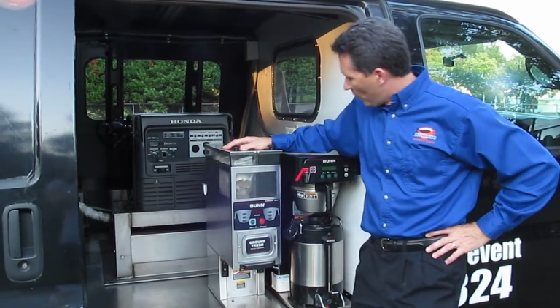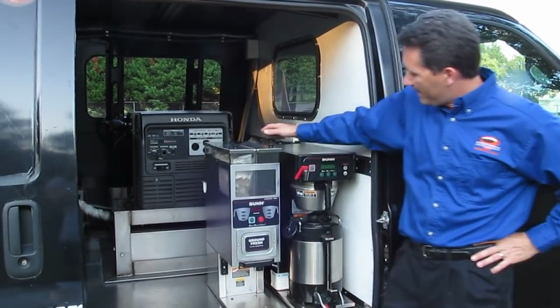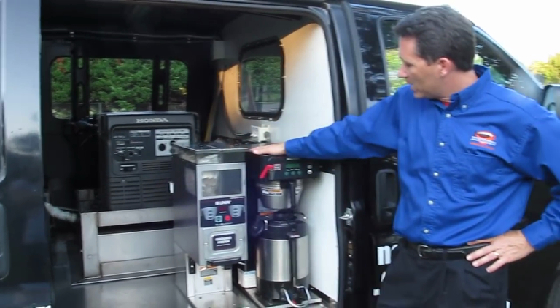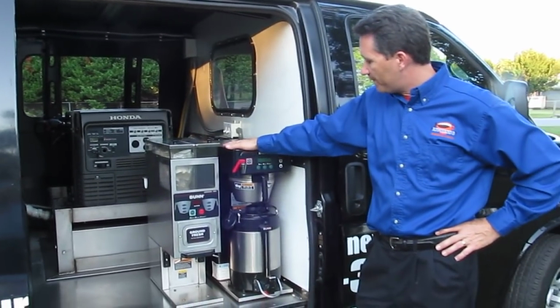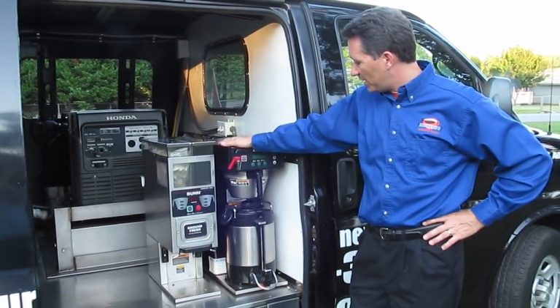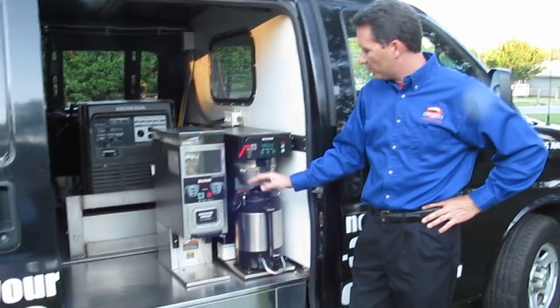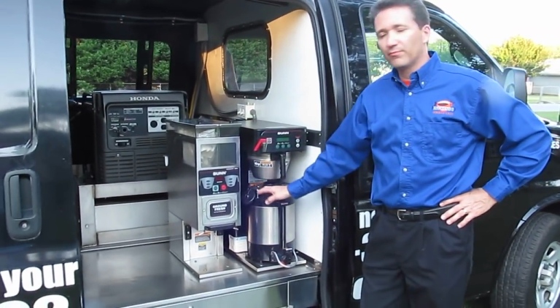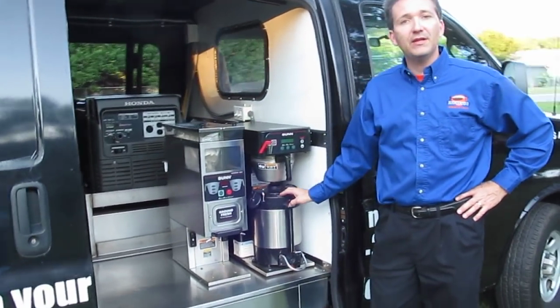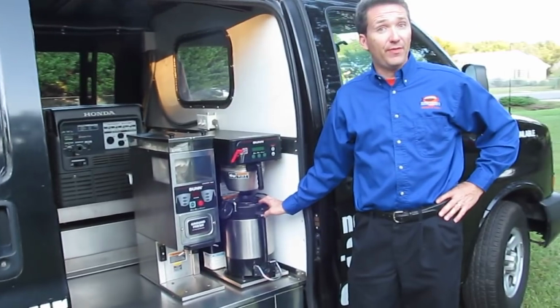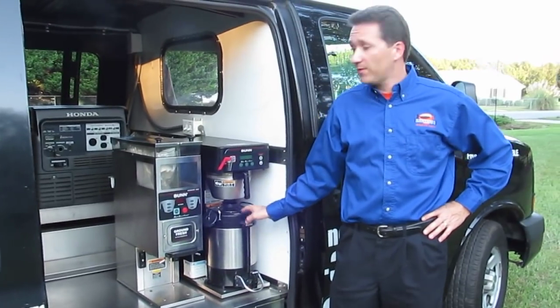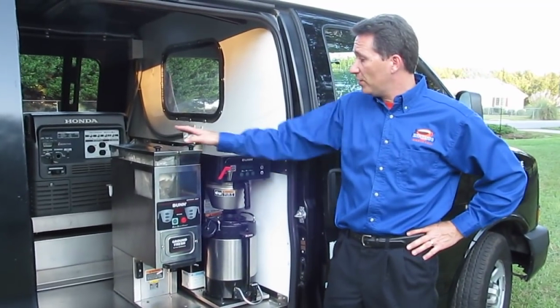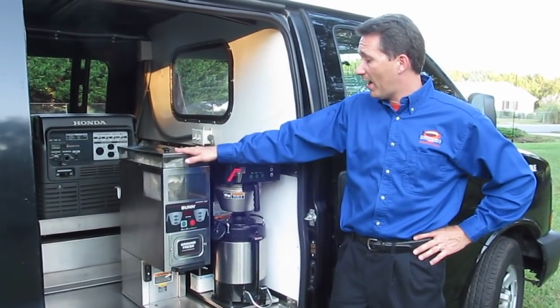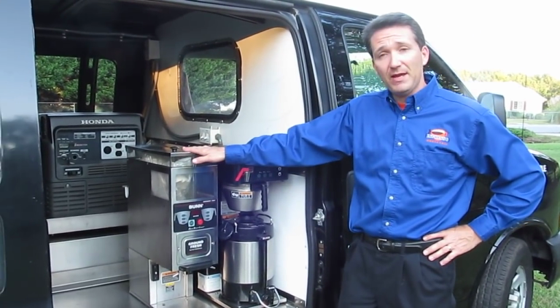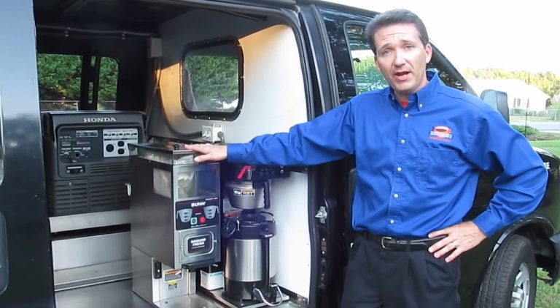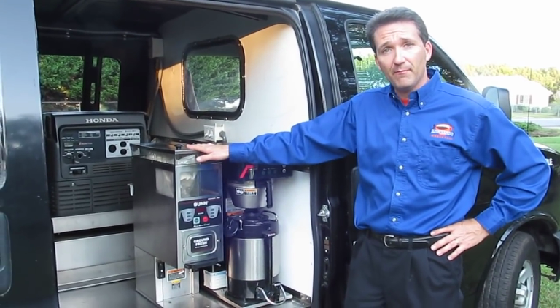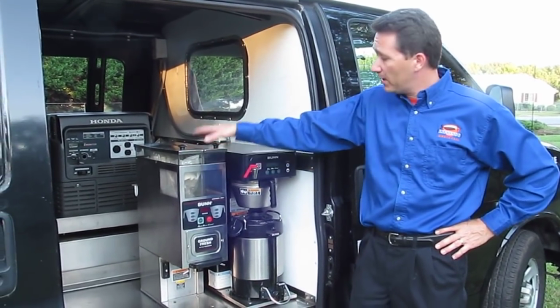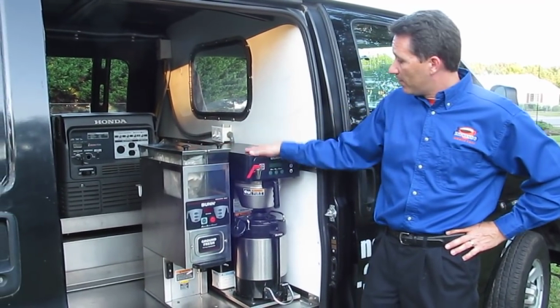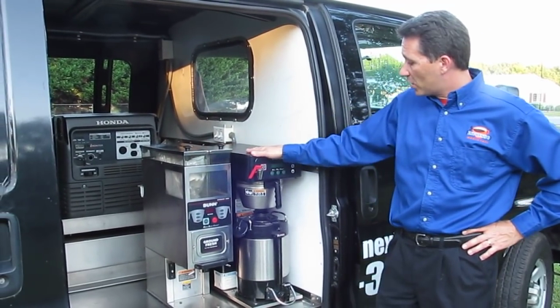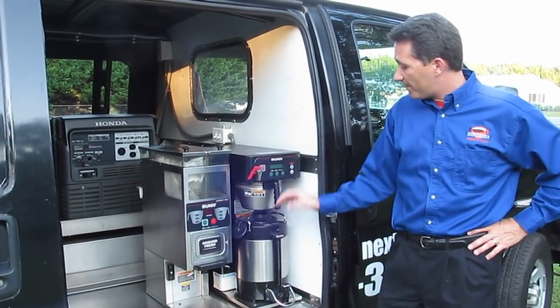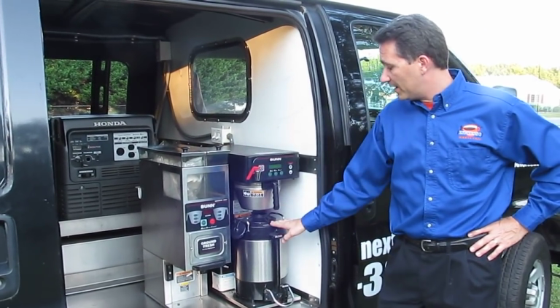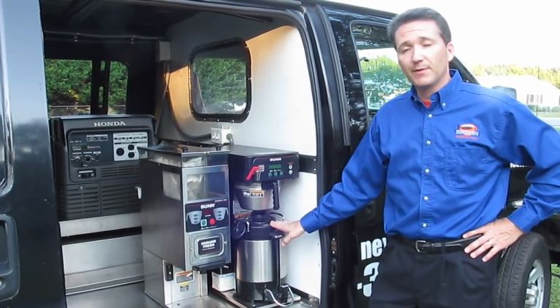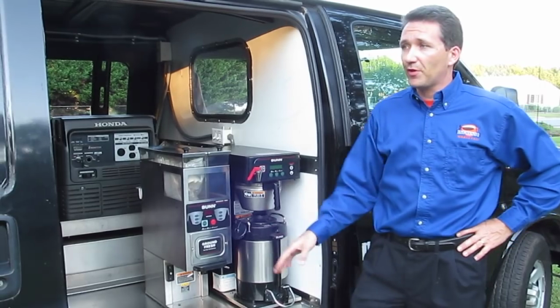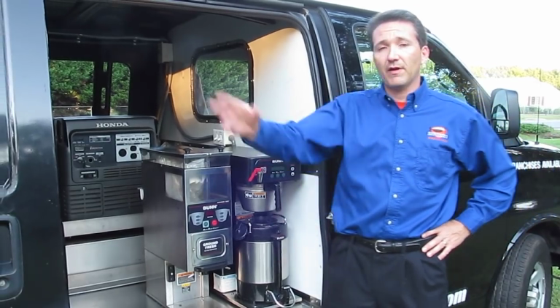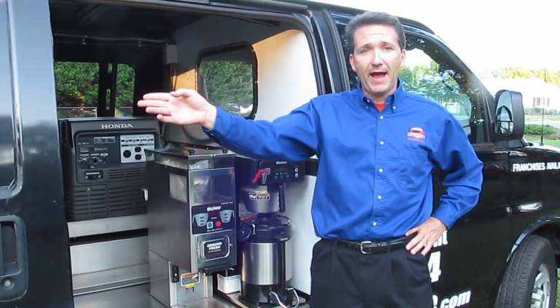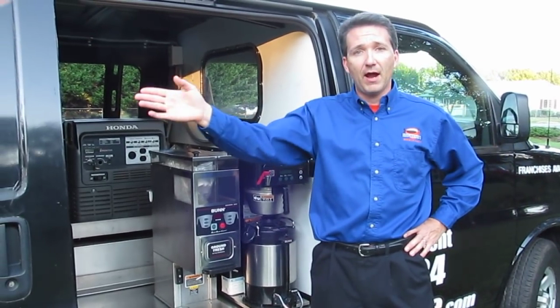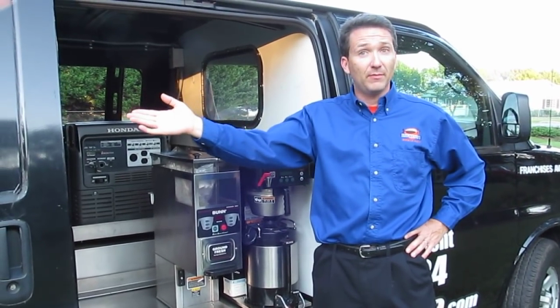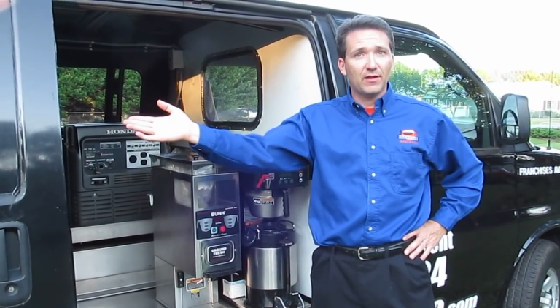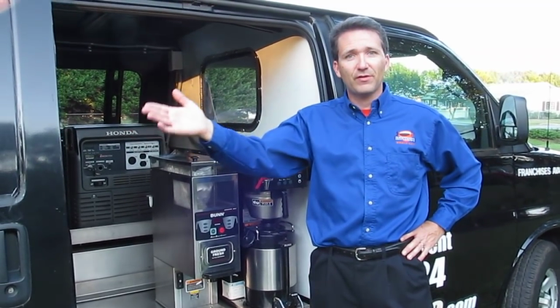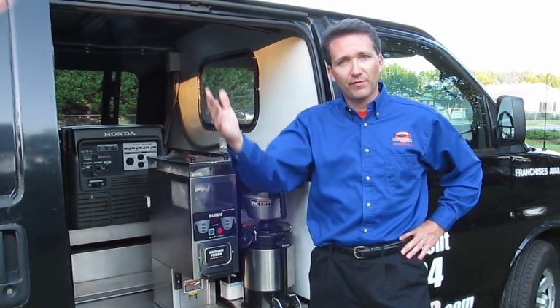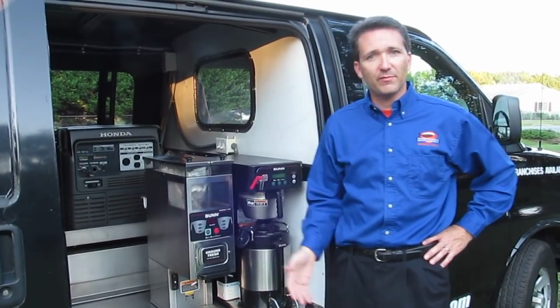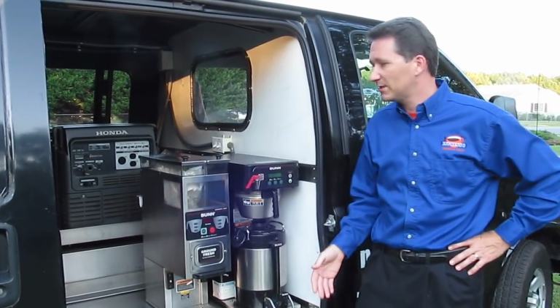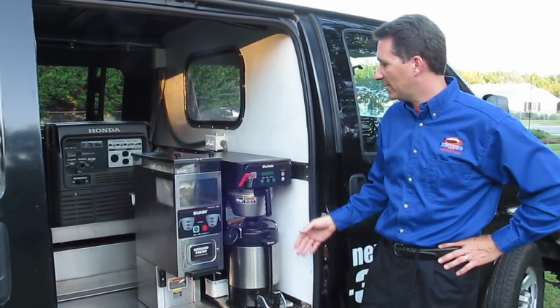We have a Bunn coffee machine which brews into a thermos, so you can grind the beans right here on board, brew the coffee, and then bring the thermos around back where you're making the espressos for customers.